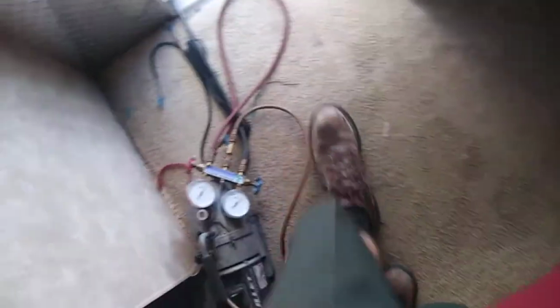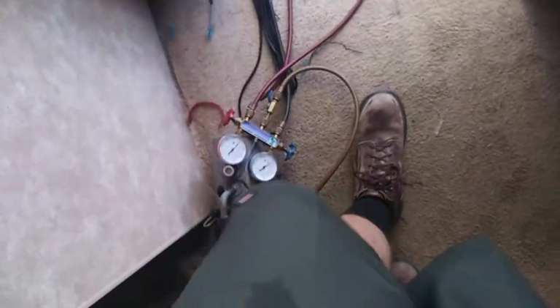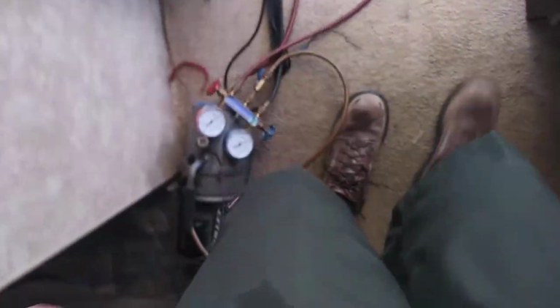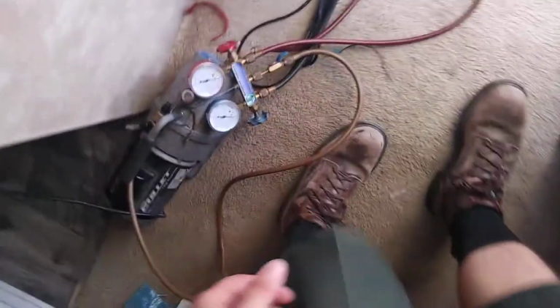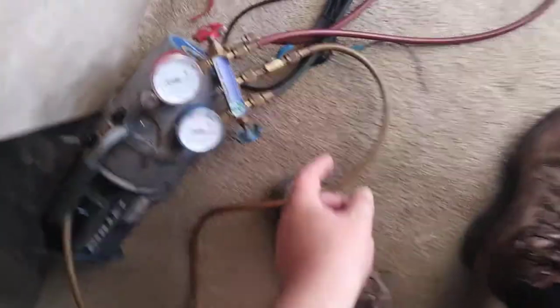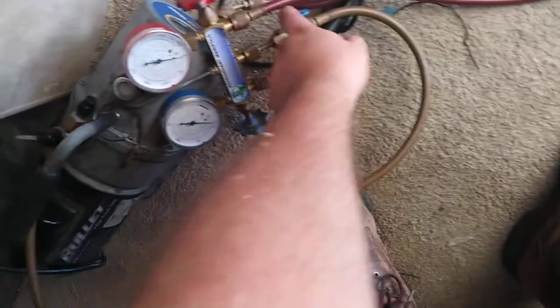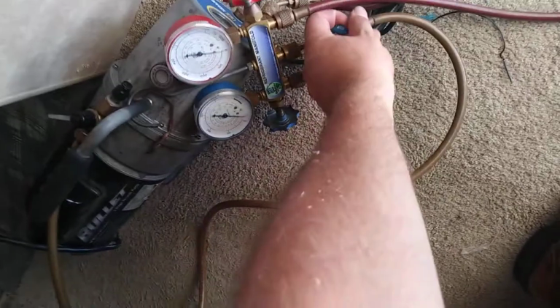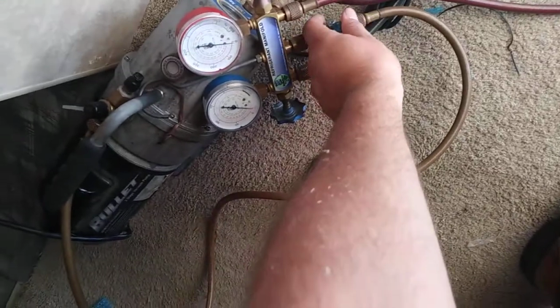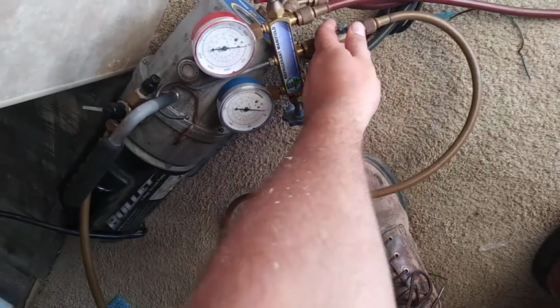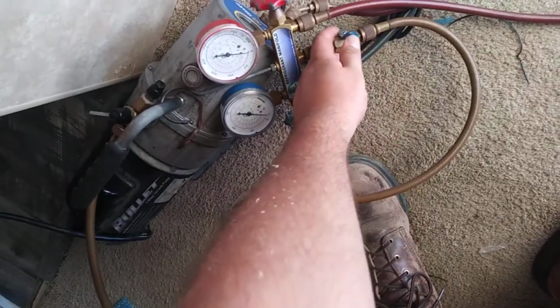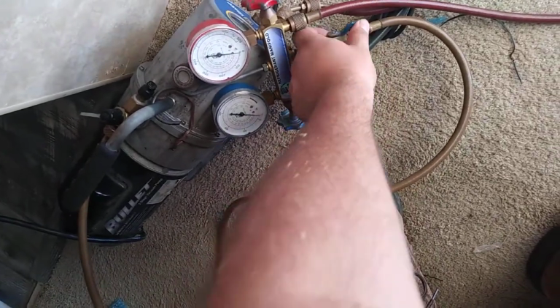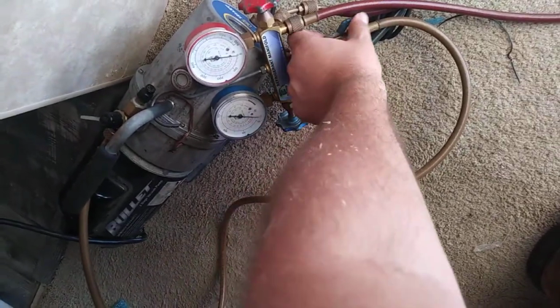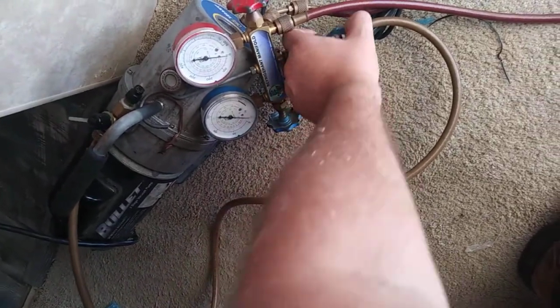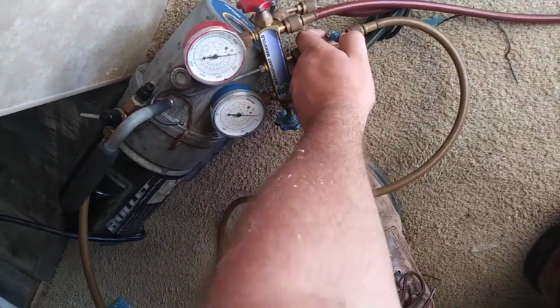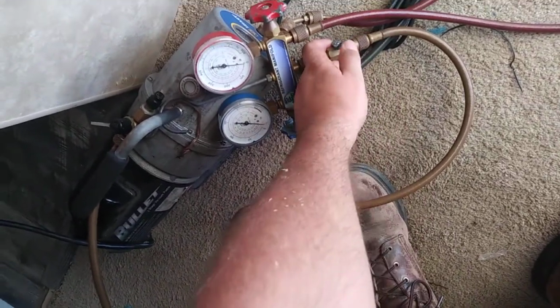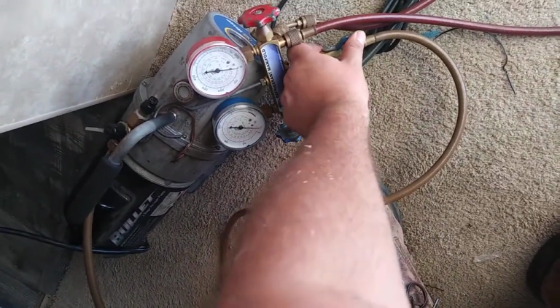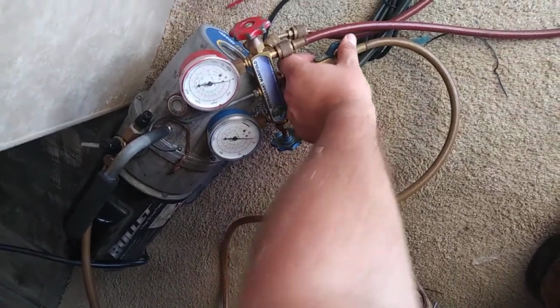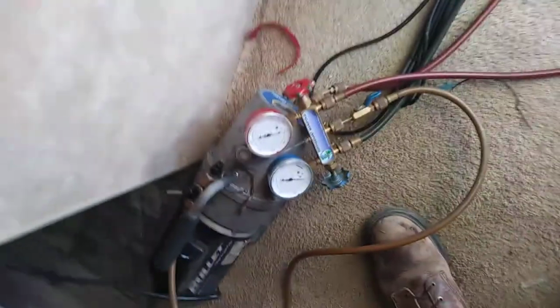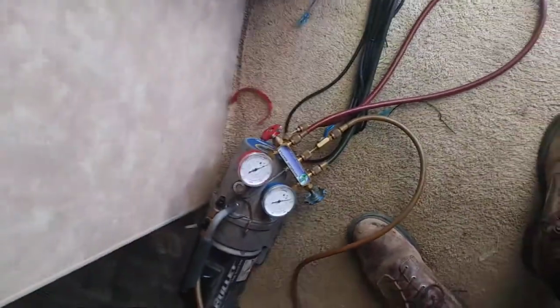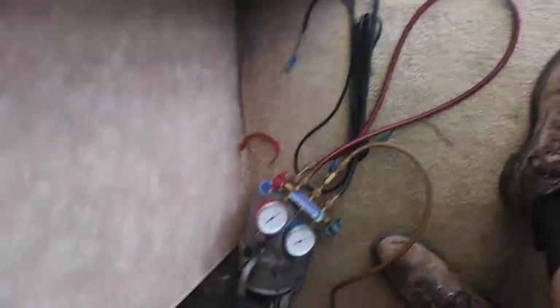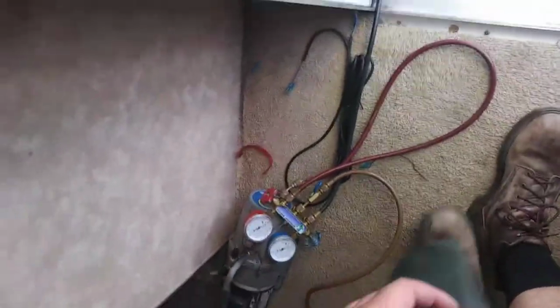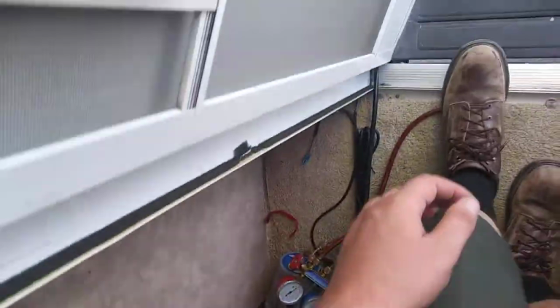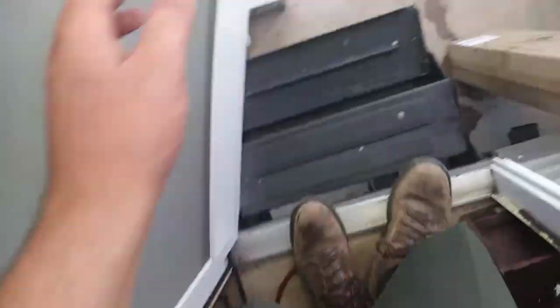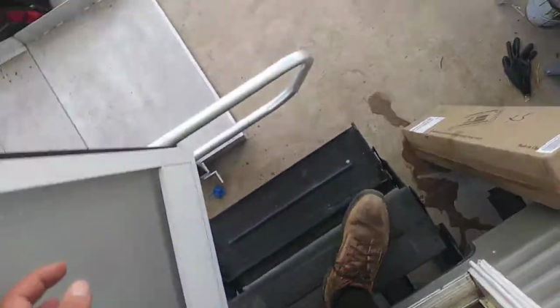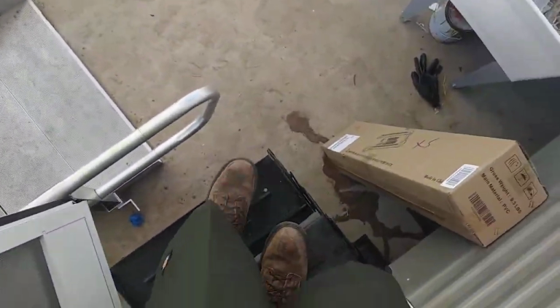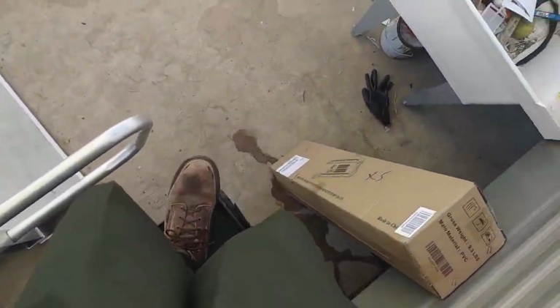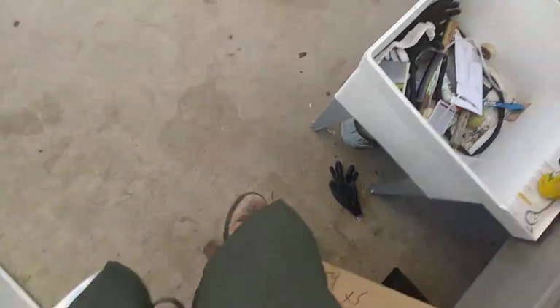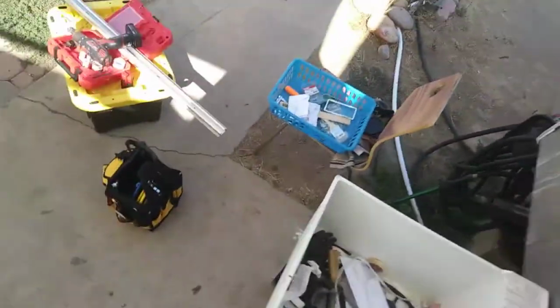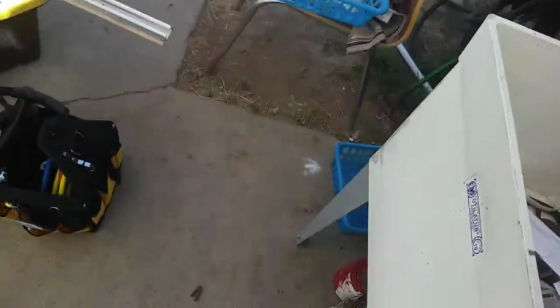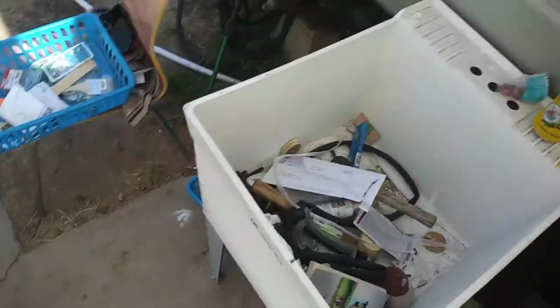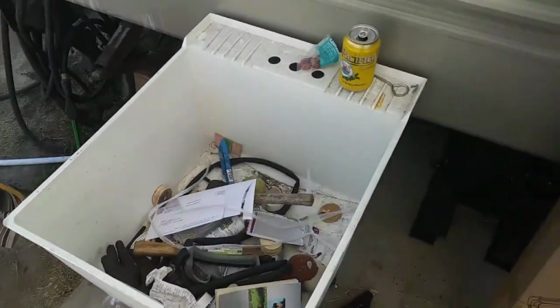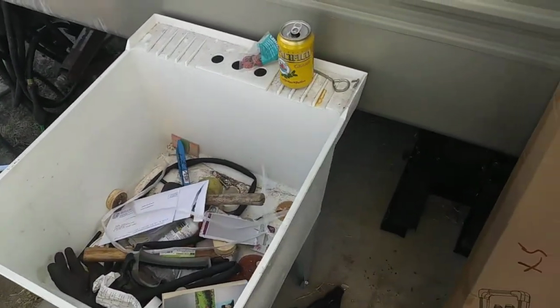I had it running for a good 15 minutes or so now. You can tell — no change in the tone there. Probably pretty well evacuated. I'm going to let it go a little bit longer while he's running to the store.